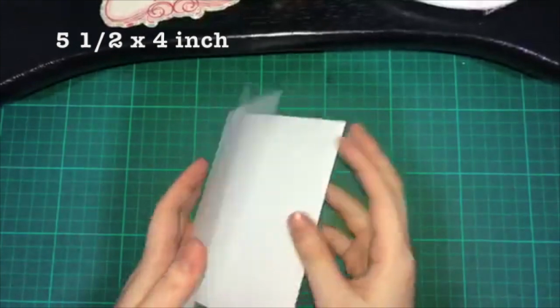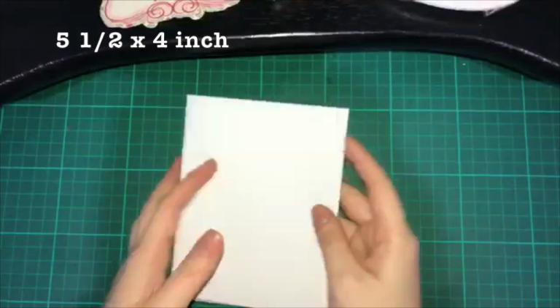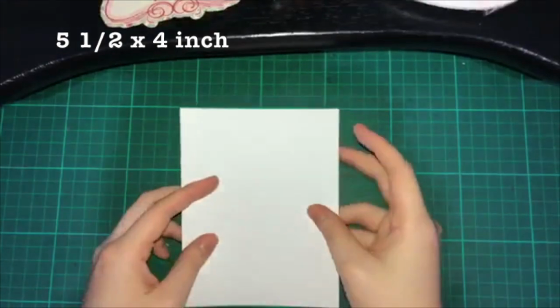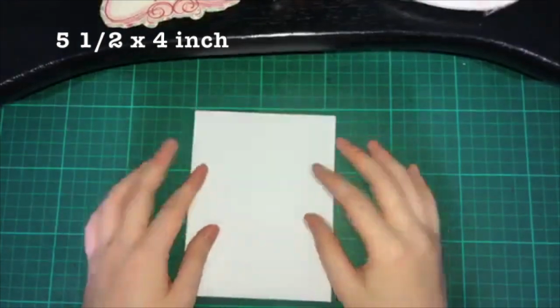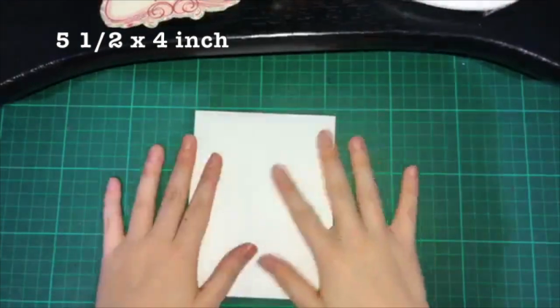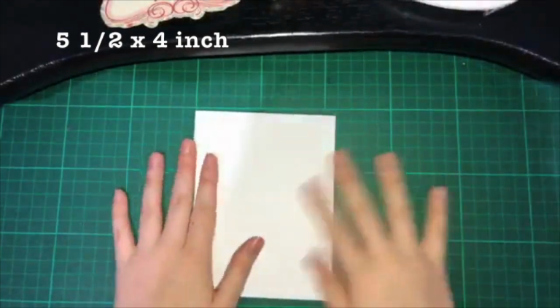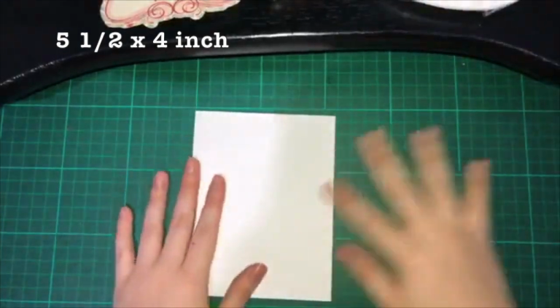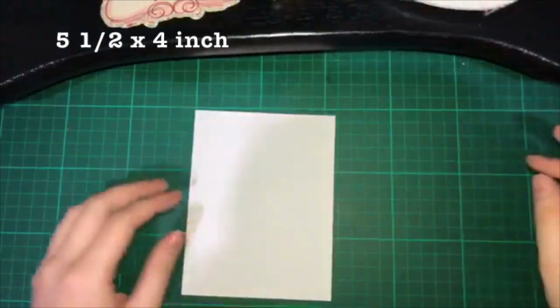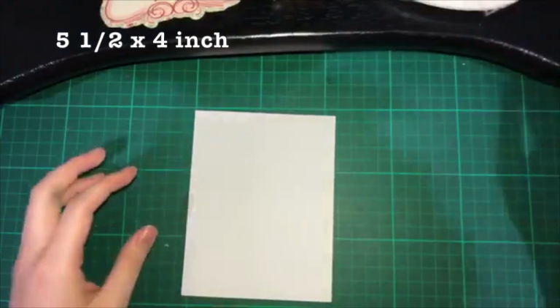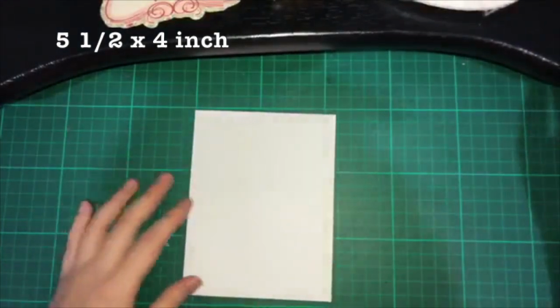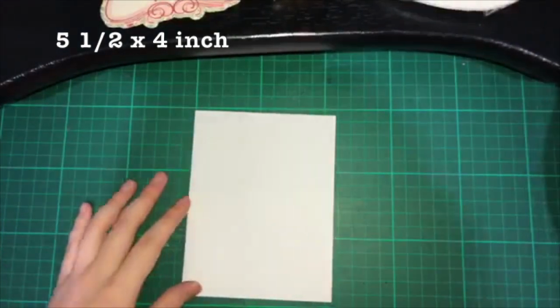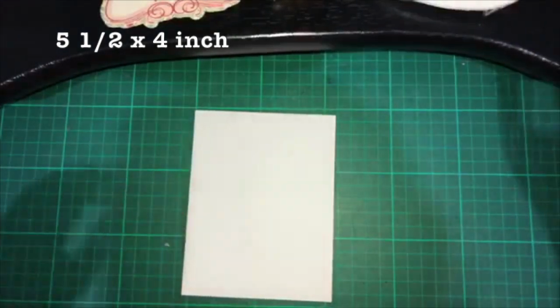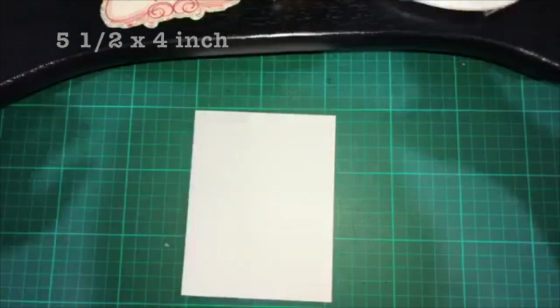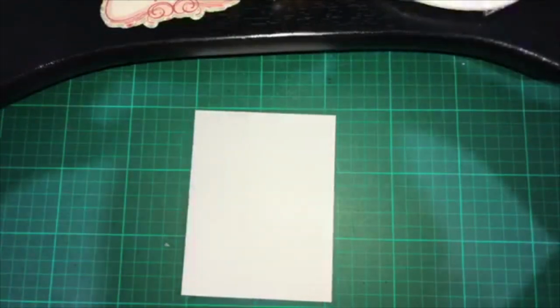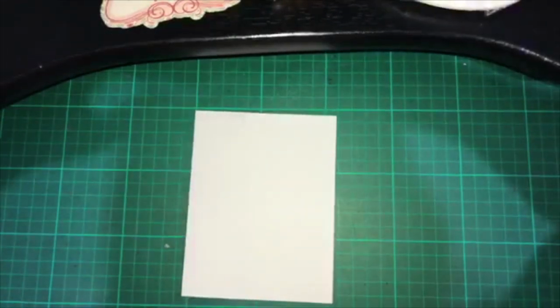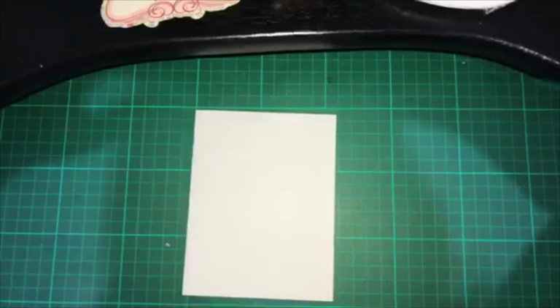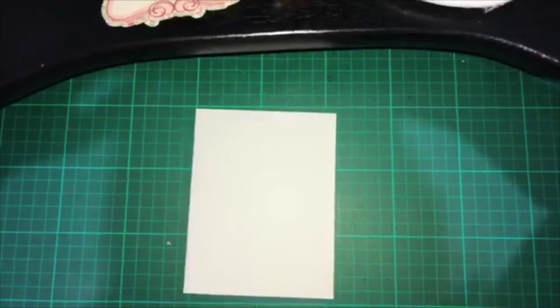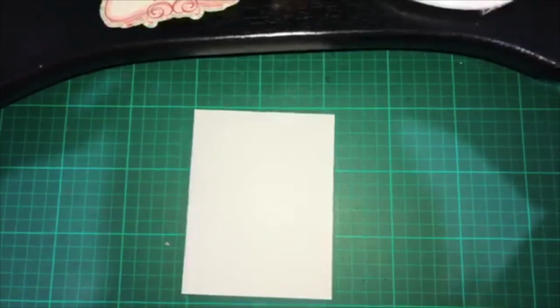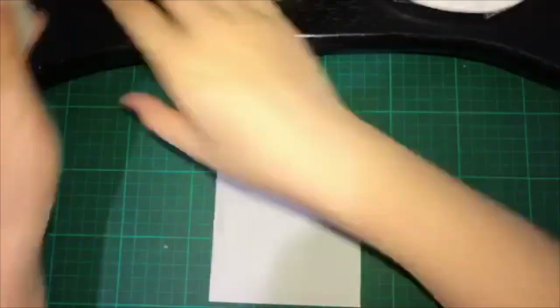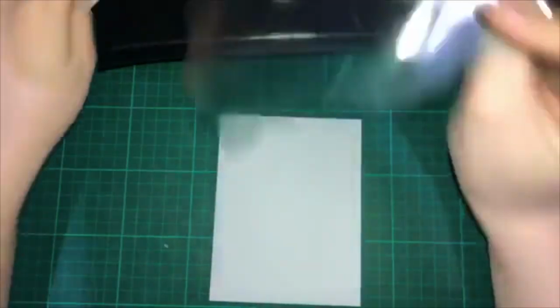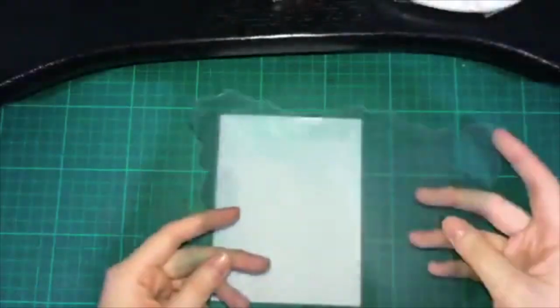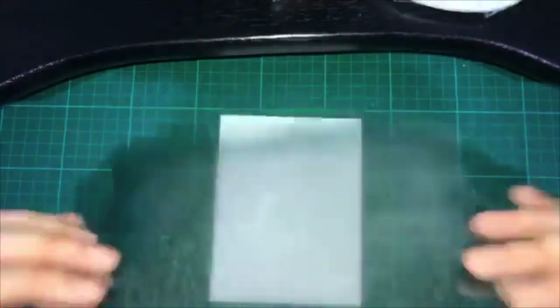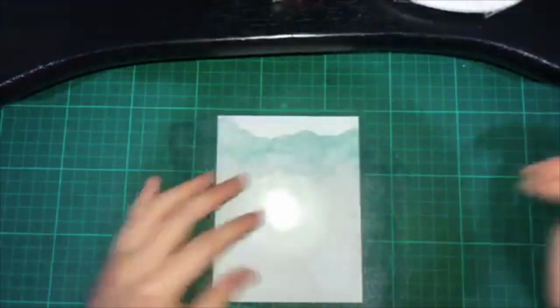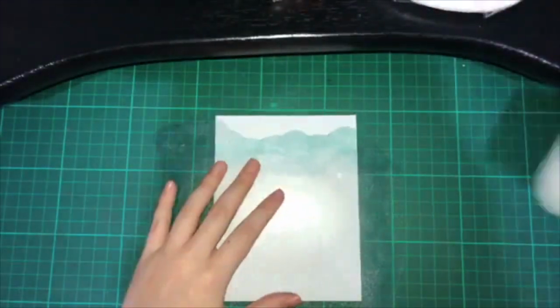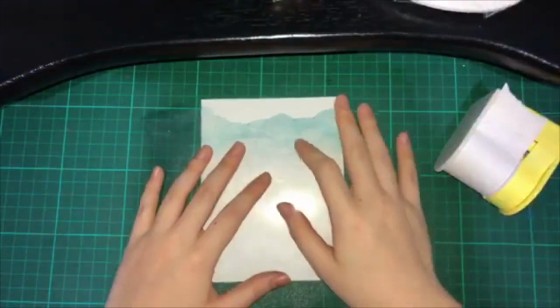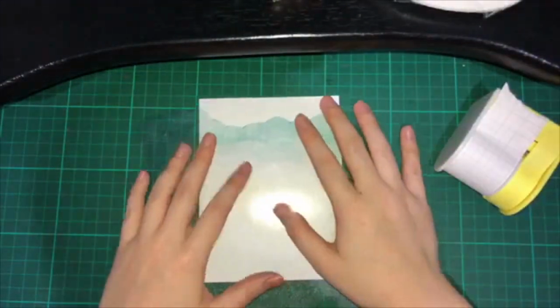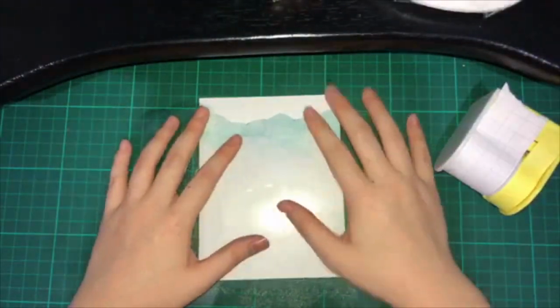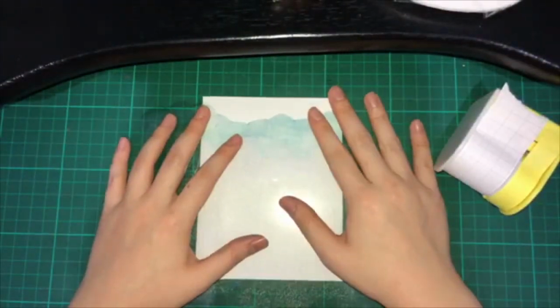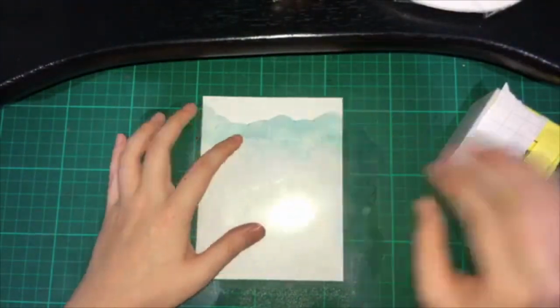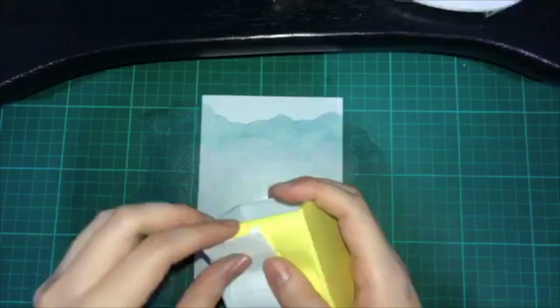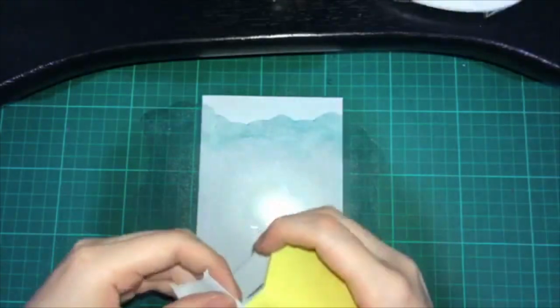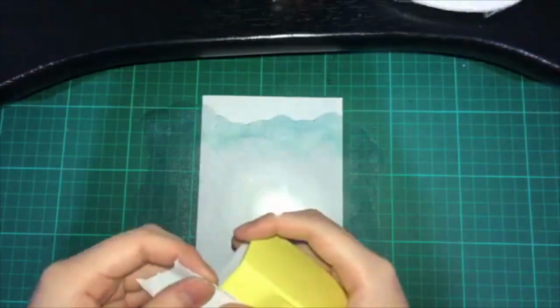I'm using a 5.5 x 4 inch white card base. I'm using this cloud stencil which I DIY'd using tape.